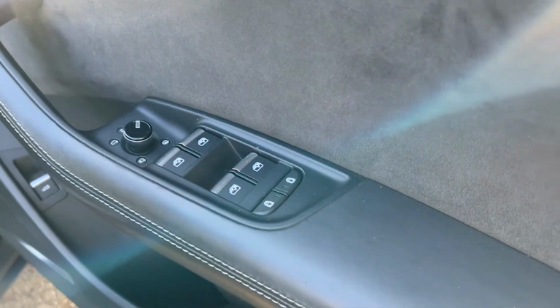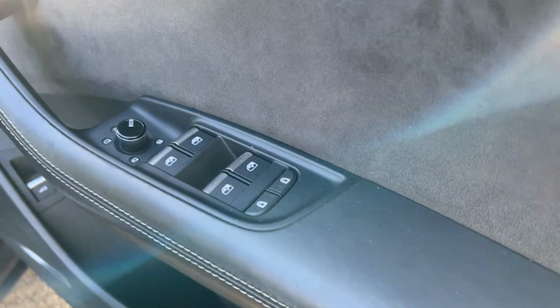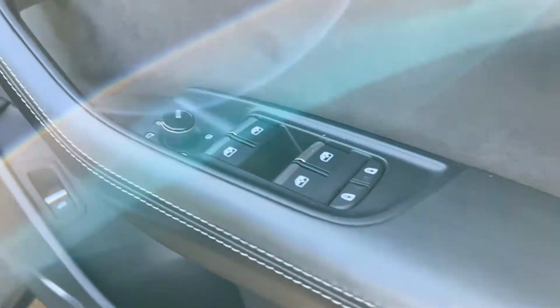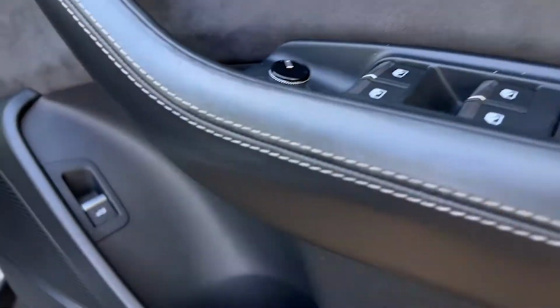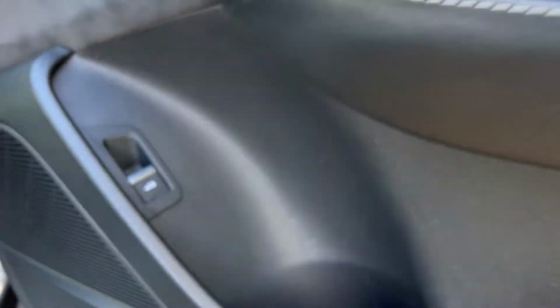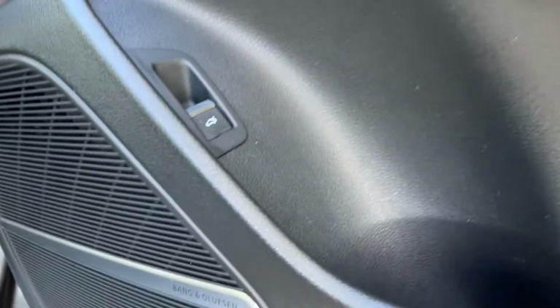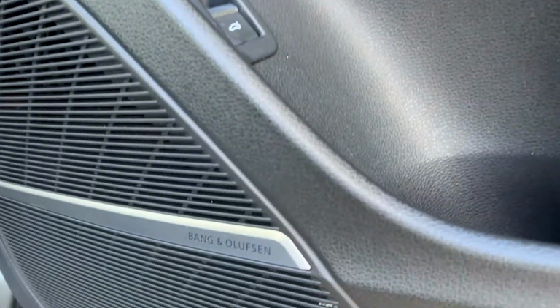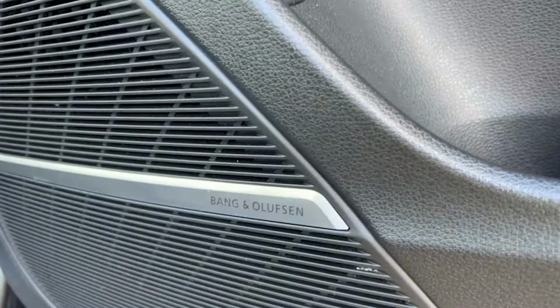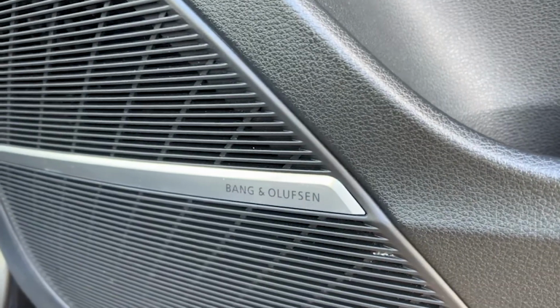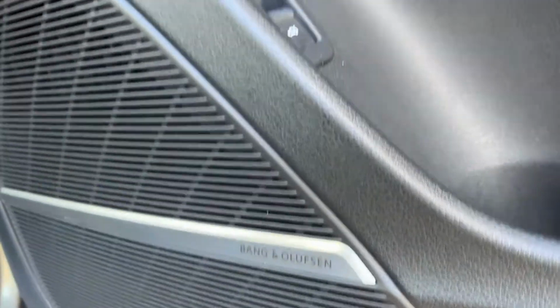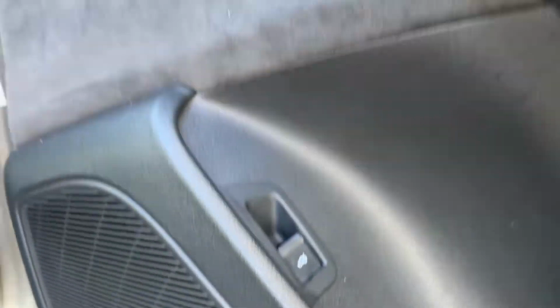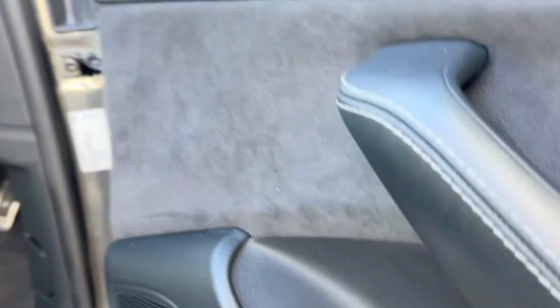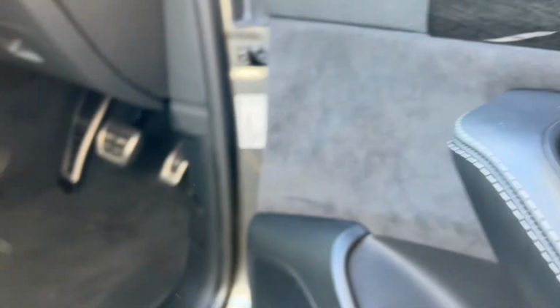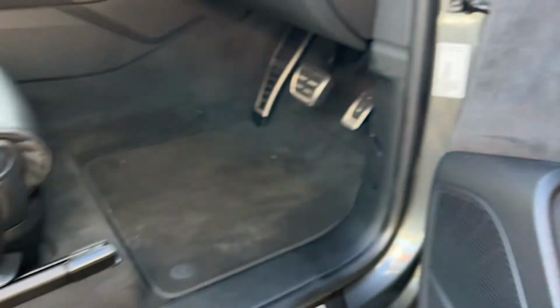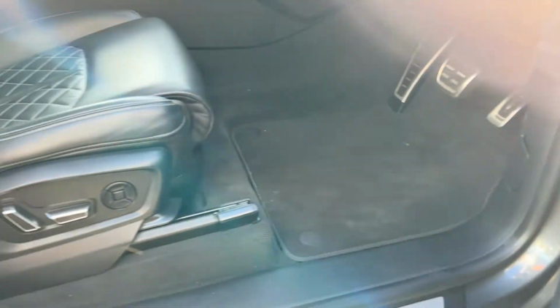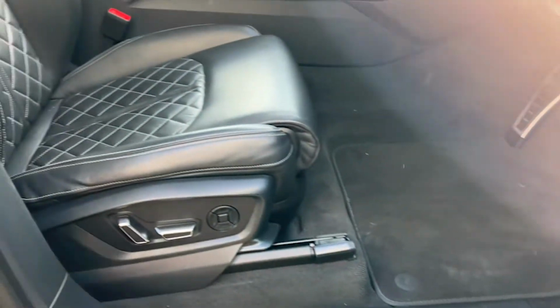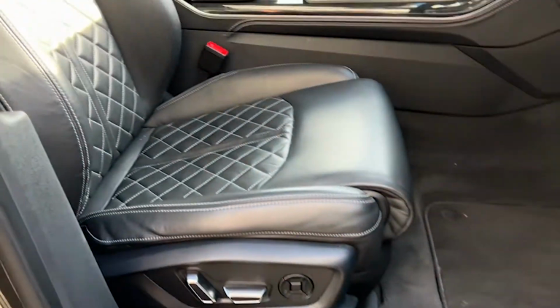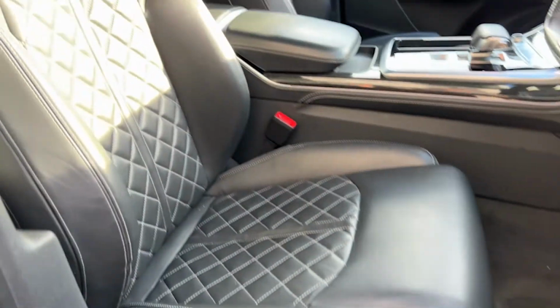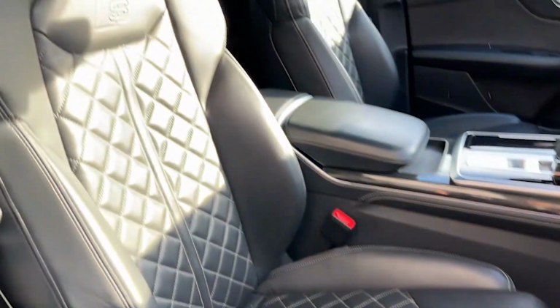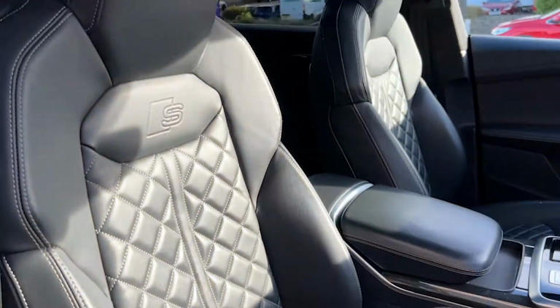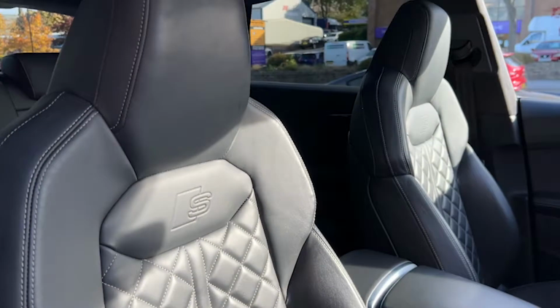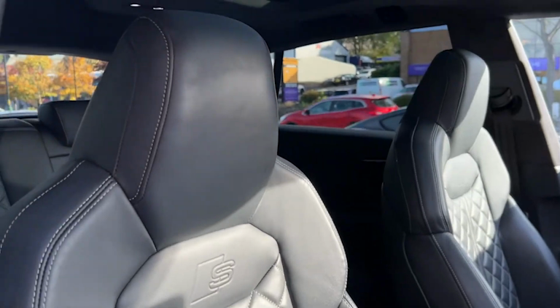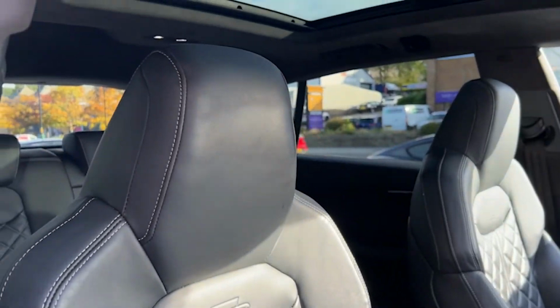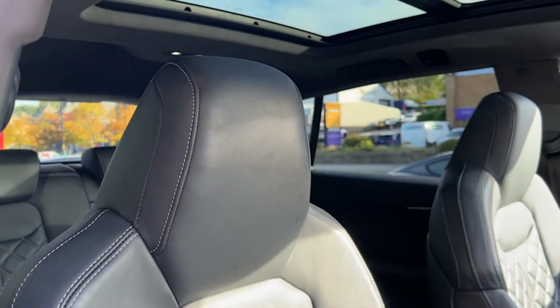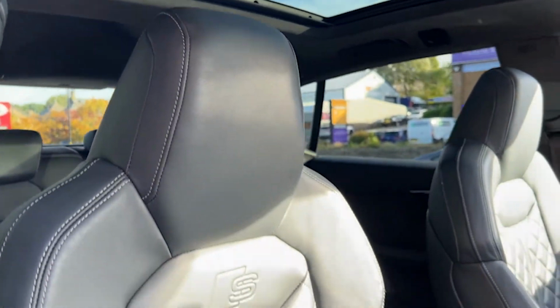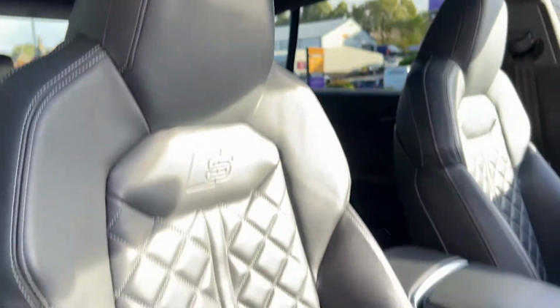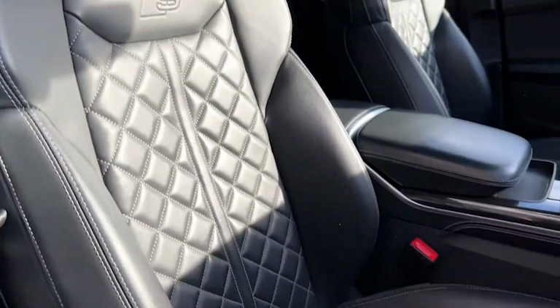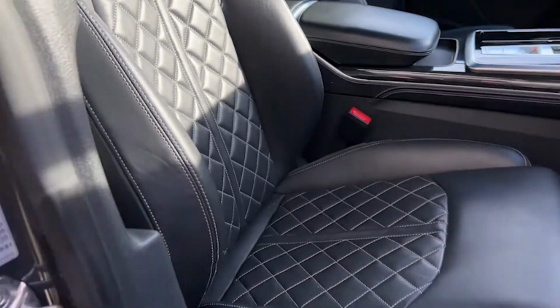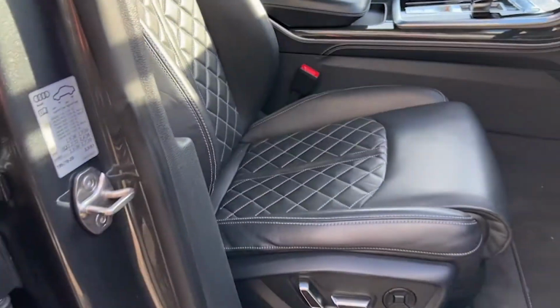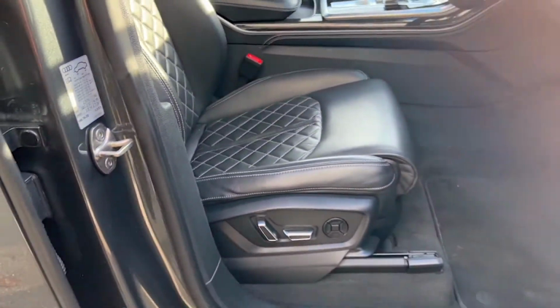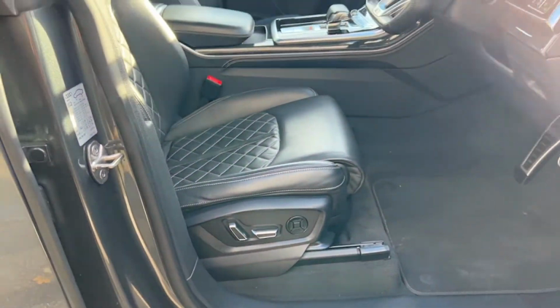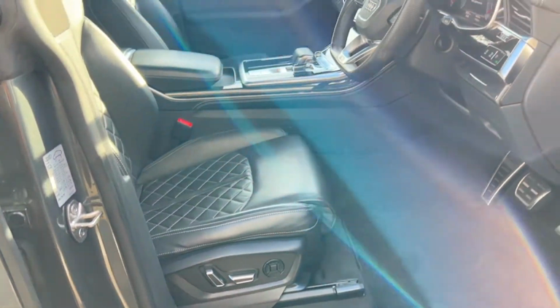The driver's door card is very similar to the passenger side, only this time we've got additional controls for all four electric windows, the electric wing mirrors, the ability to open the boot, and the child locks. The driver also gets the diamond-stitched black leather electric heated memory Super Sport seat.